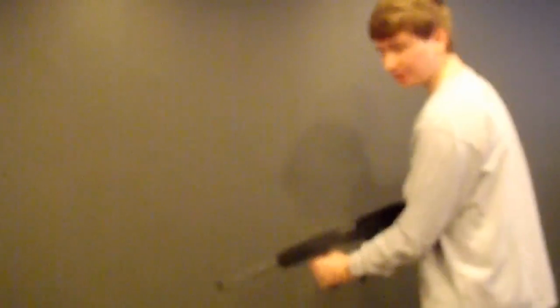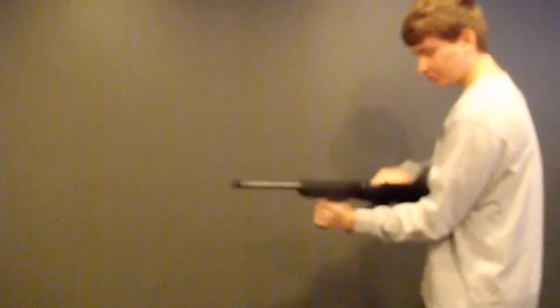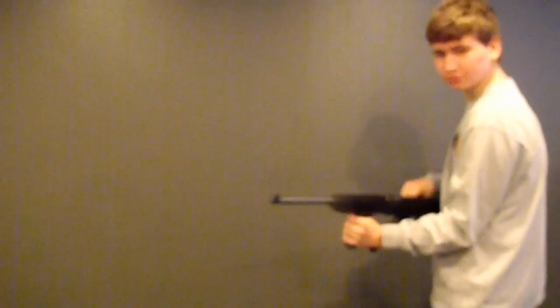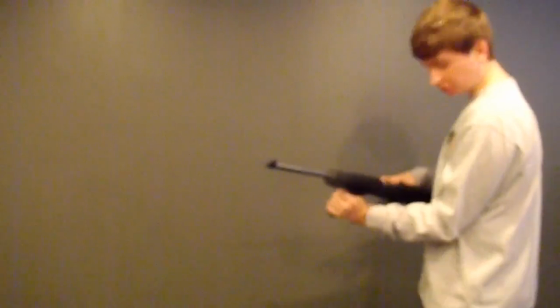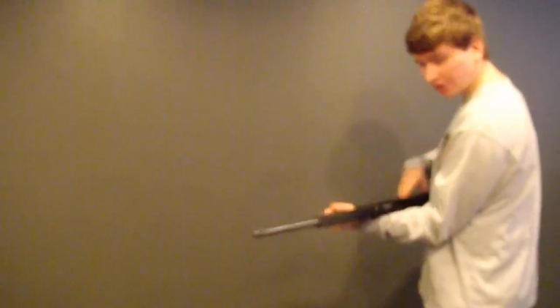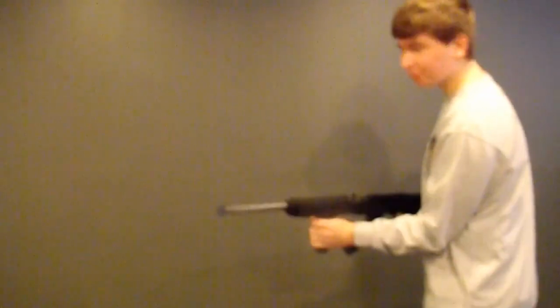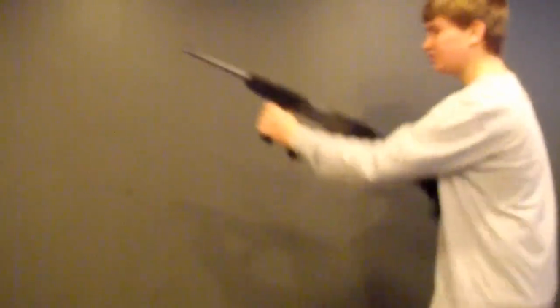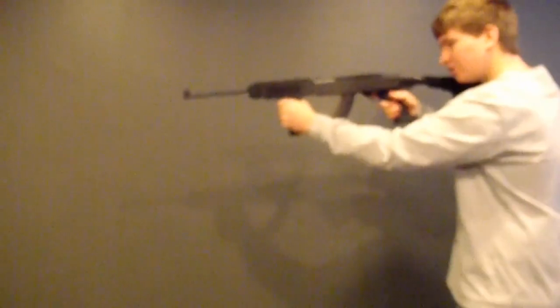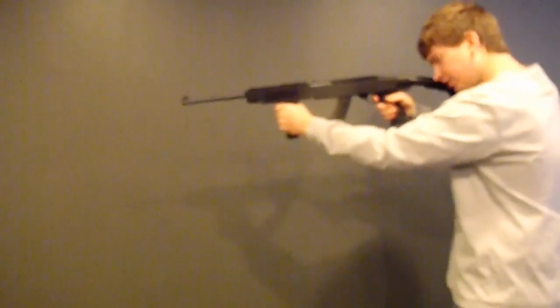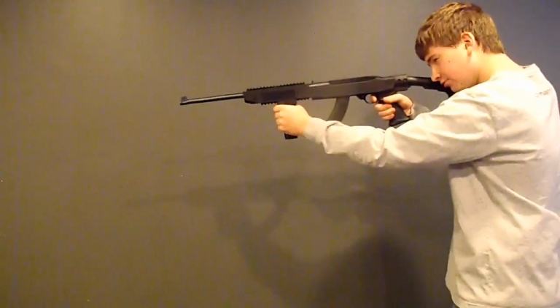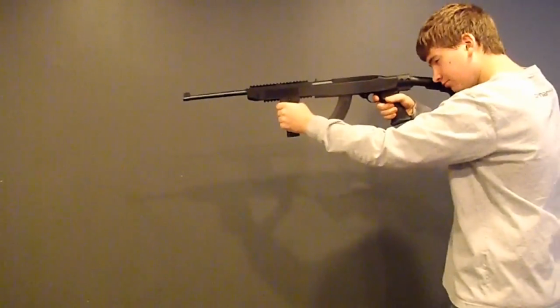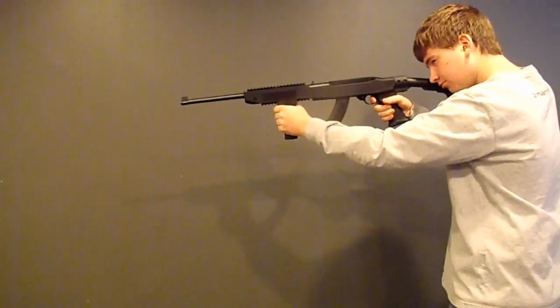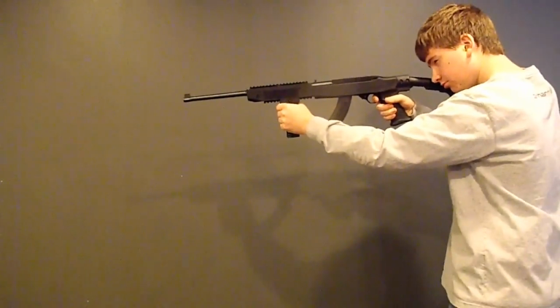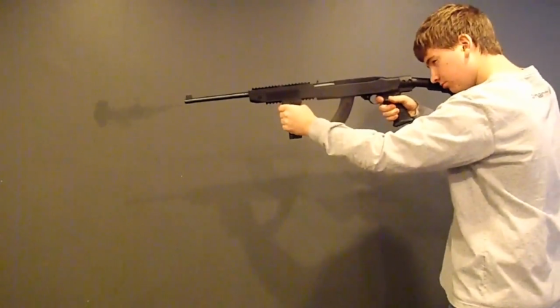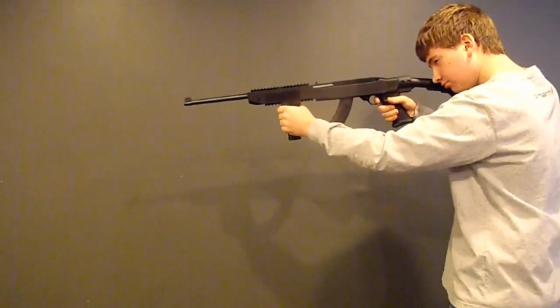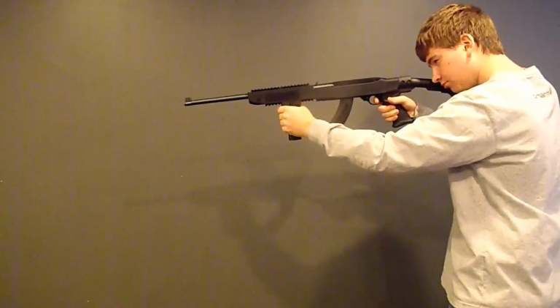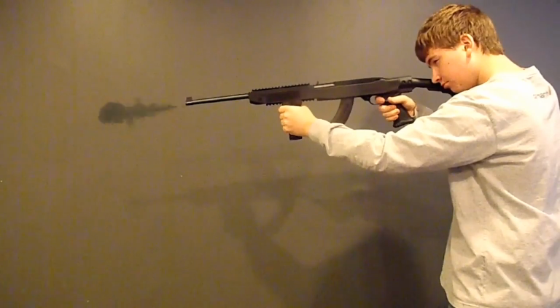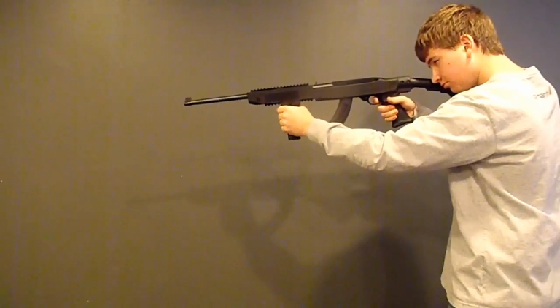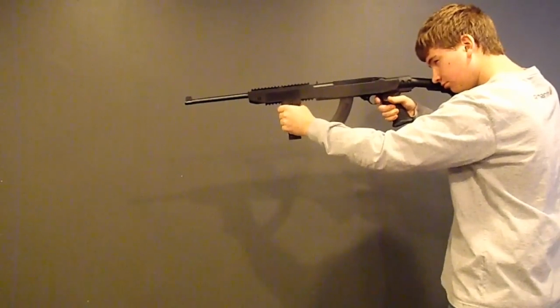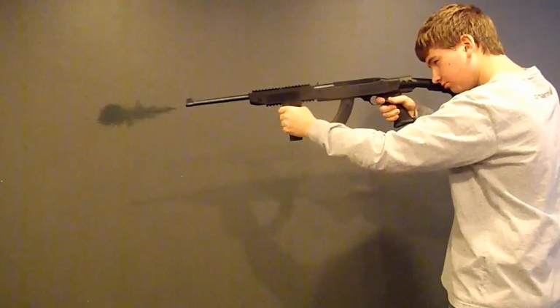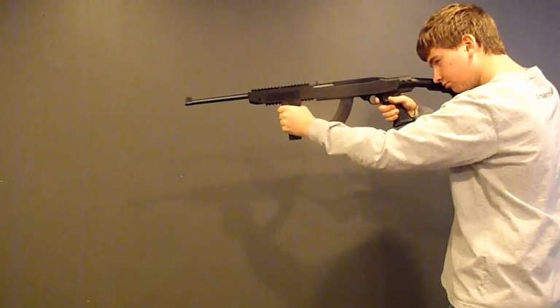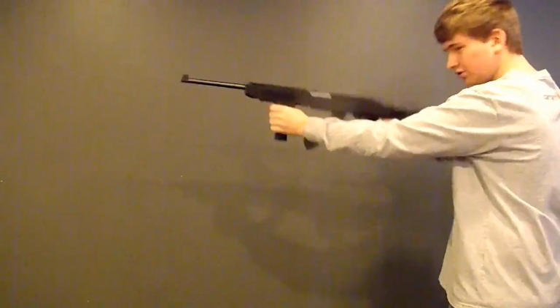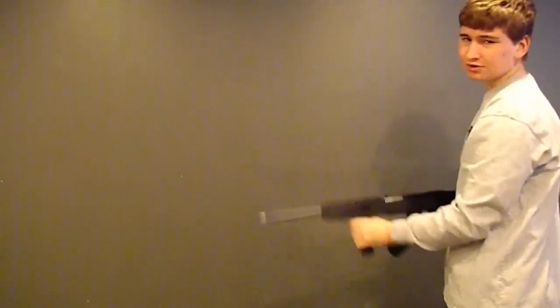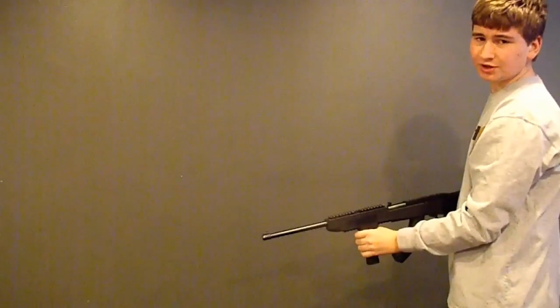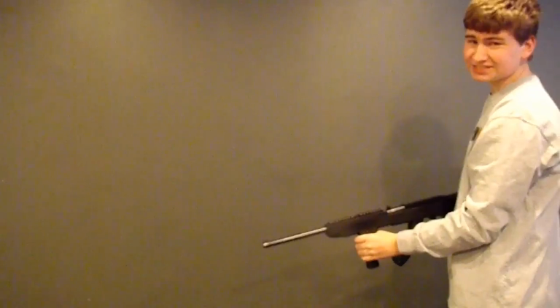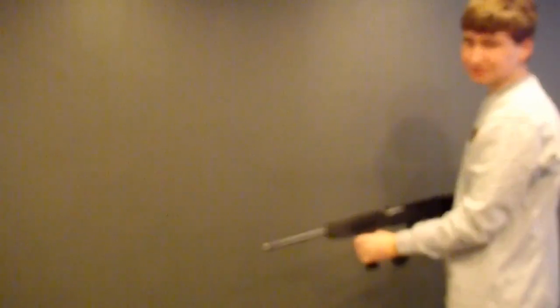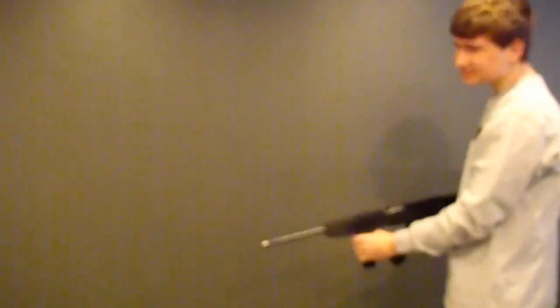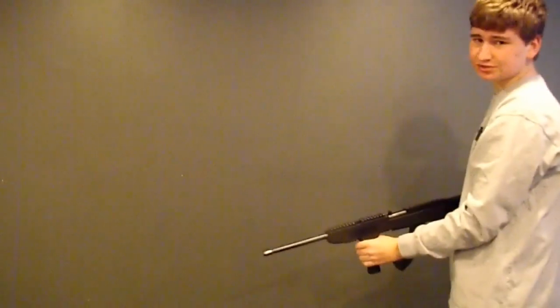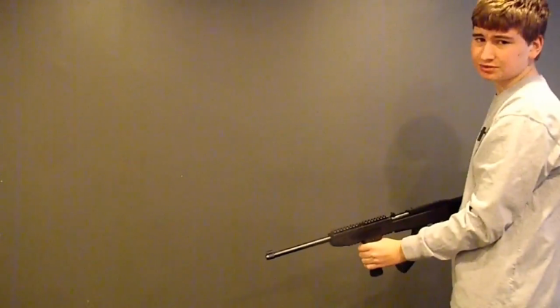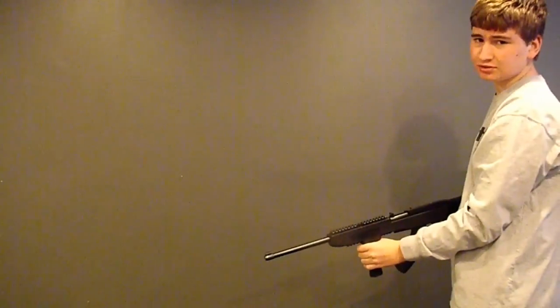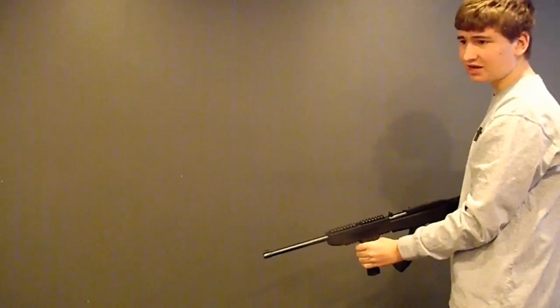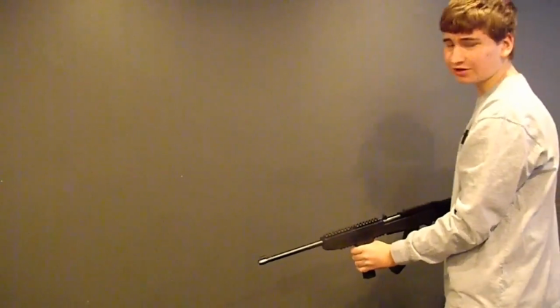Ready? Load it up — bullets in the chamber and everything. How fun is that? That sucks. That's not fun at all.